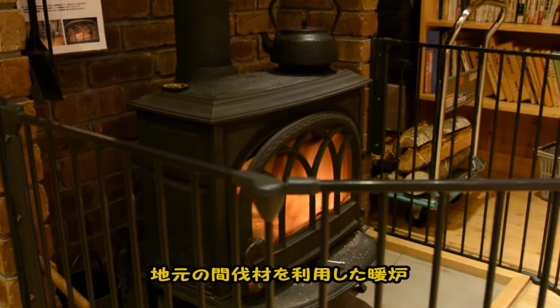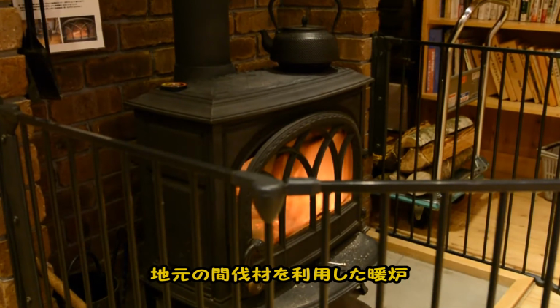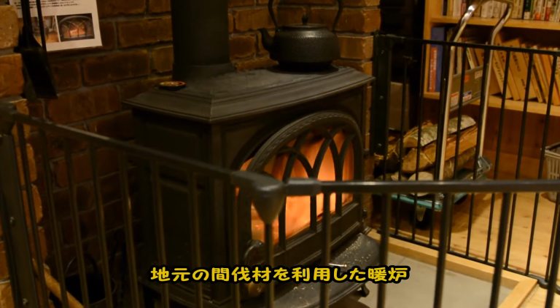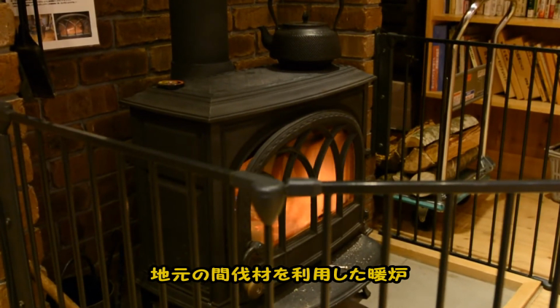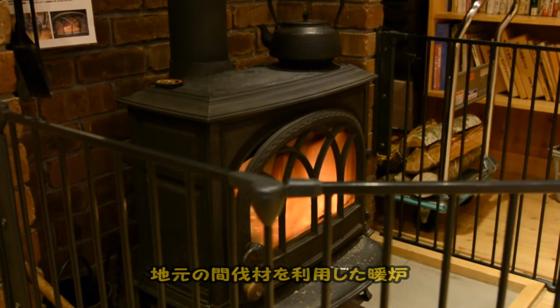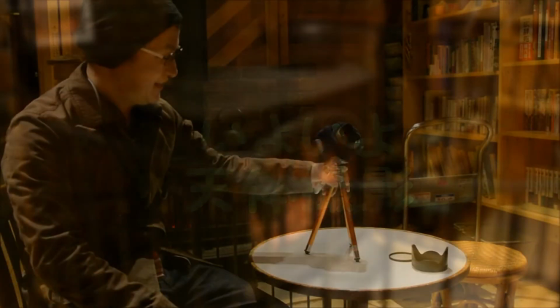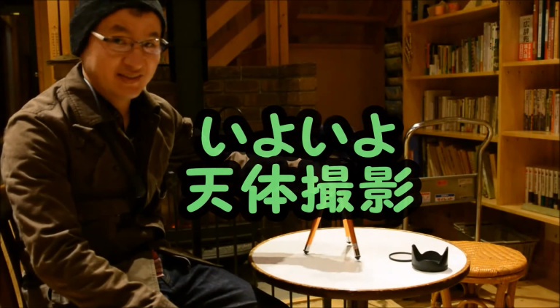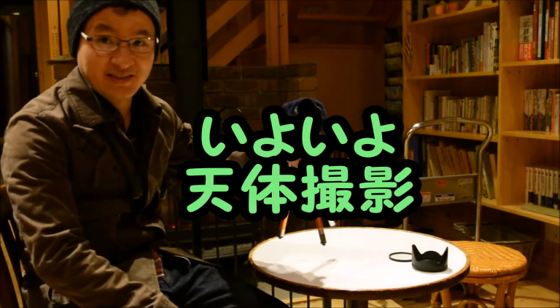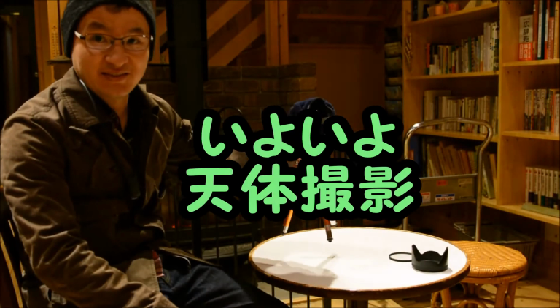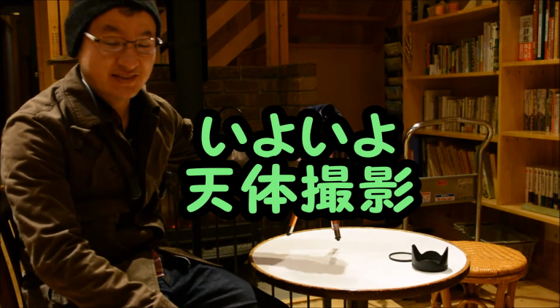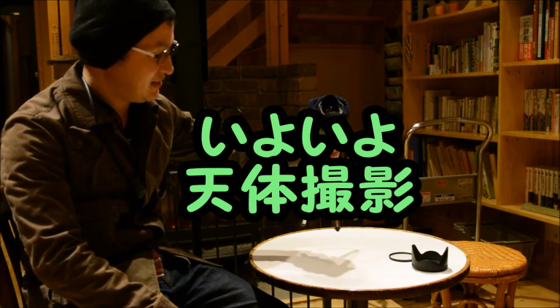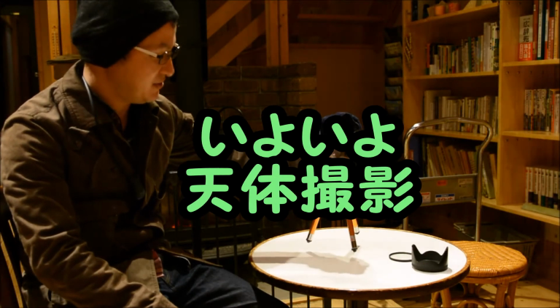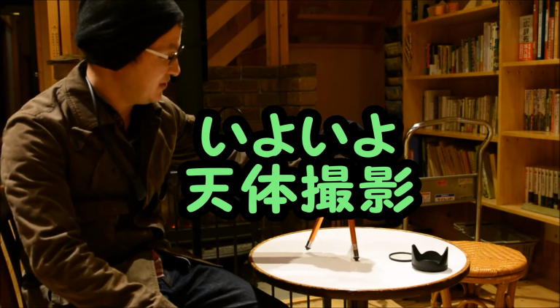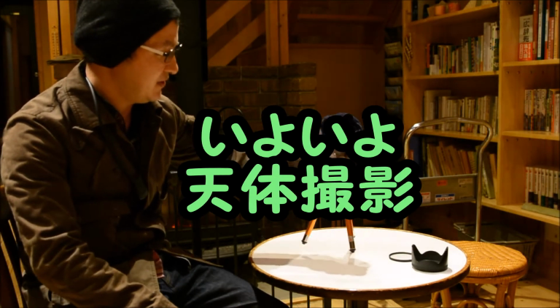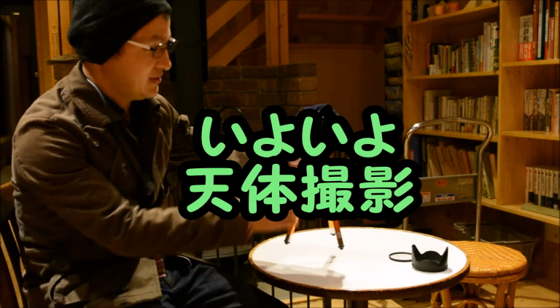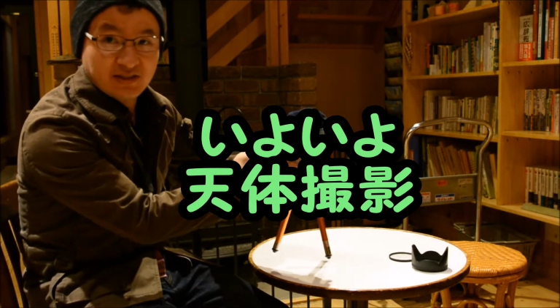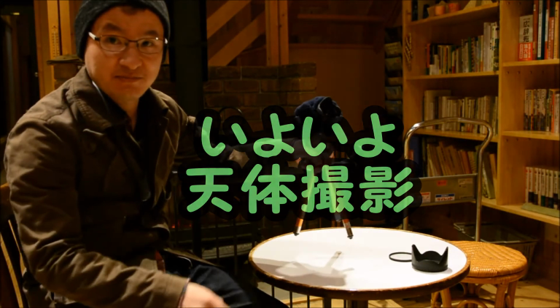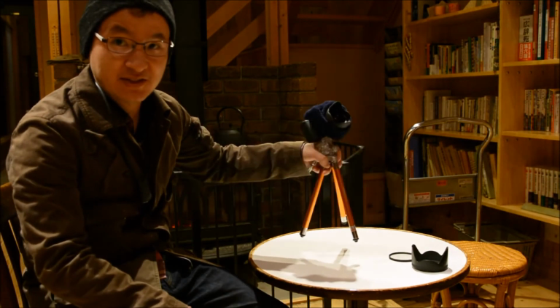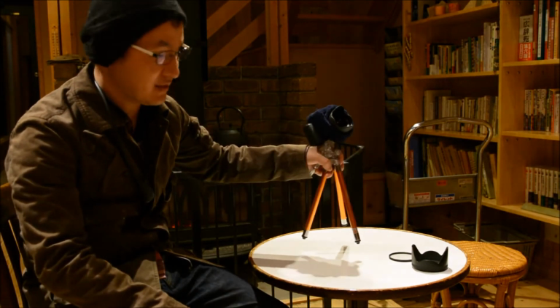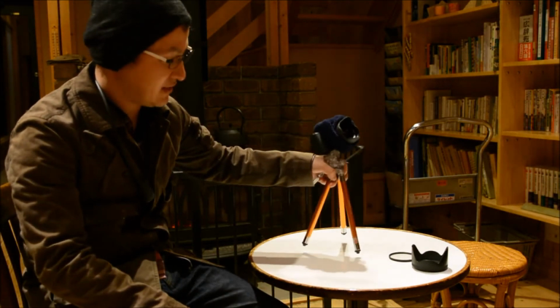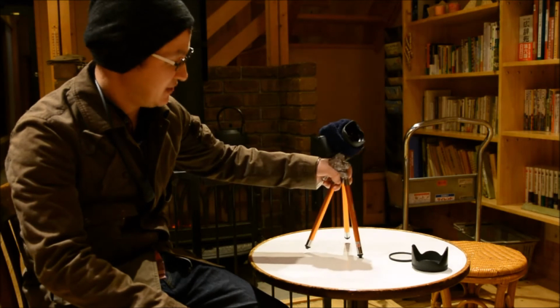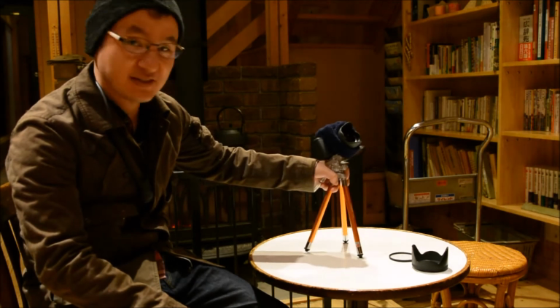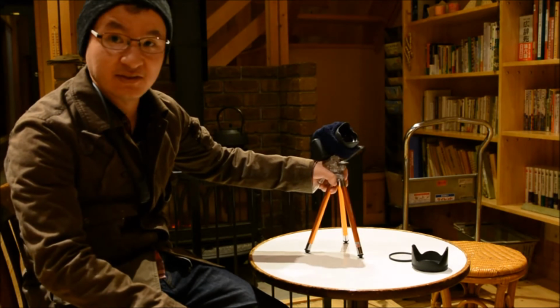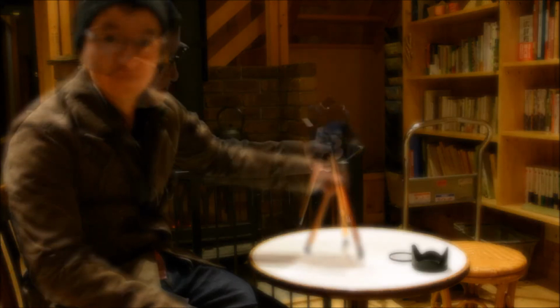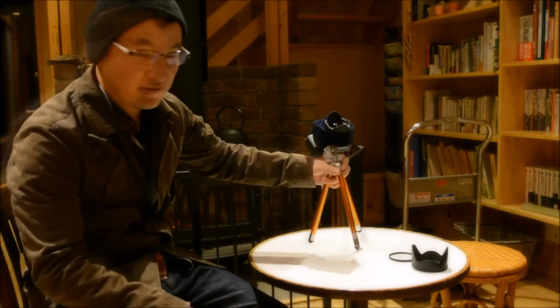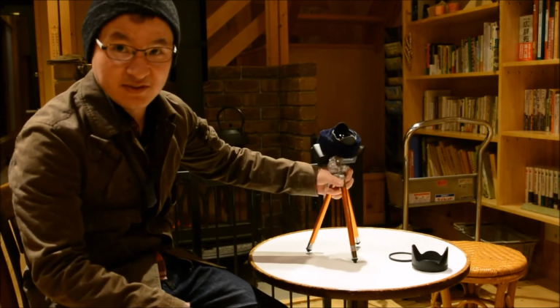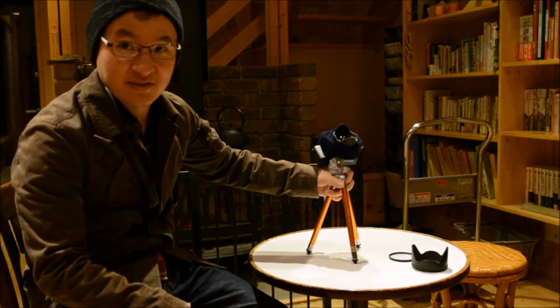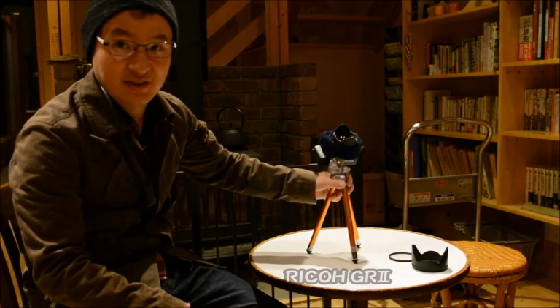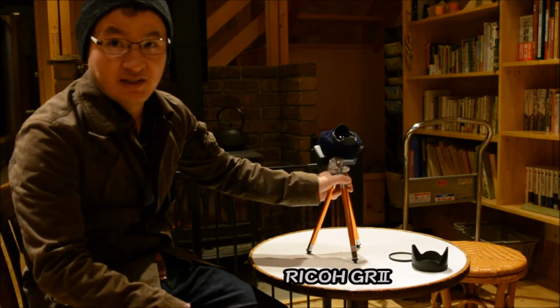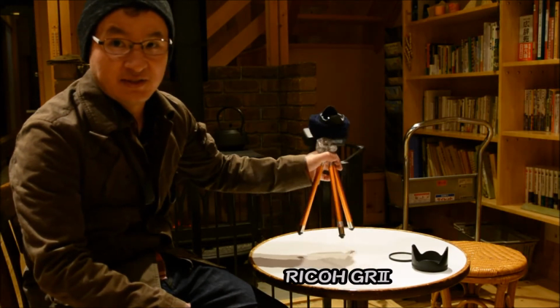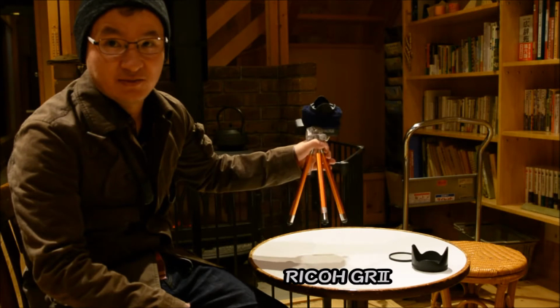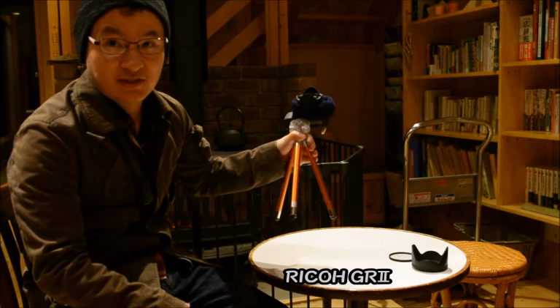The fireplace is so warm. It's gotten to the middle of the night. Everyone has fallen asleep, so I'll do a voiceover from here.